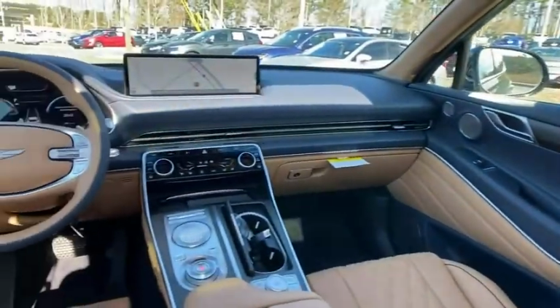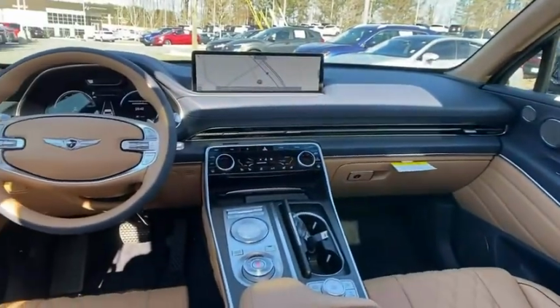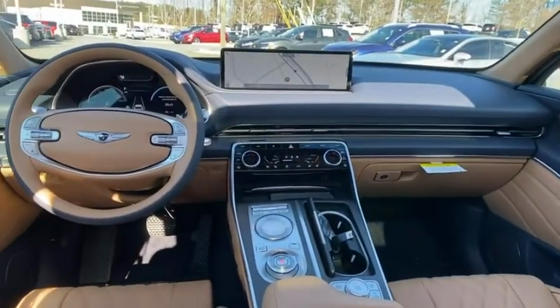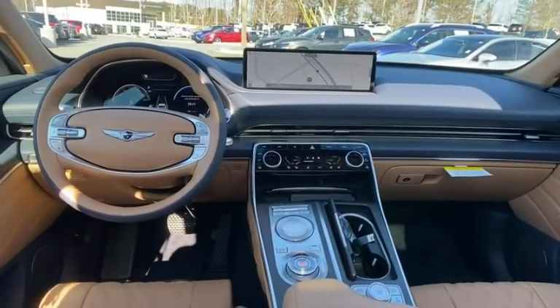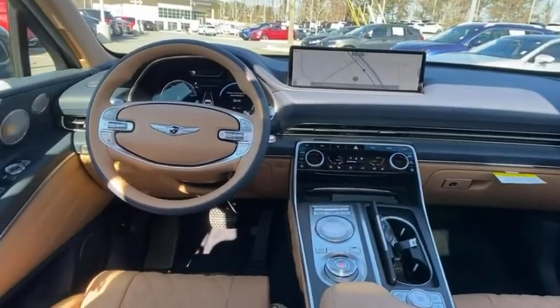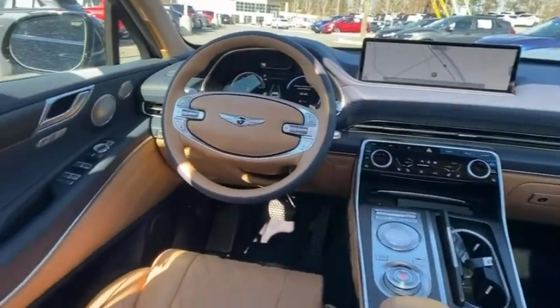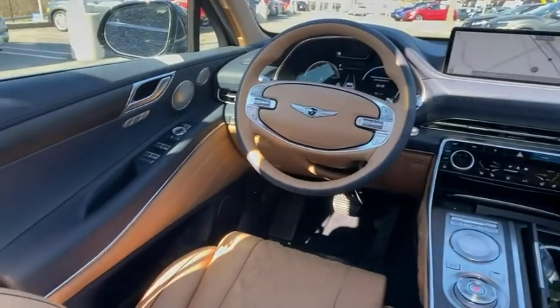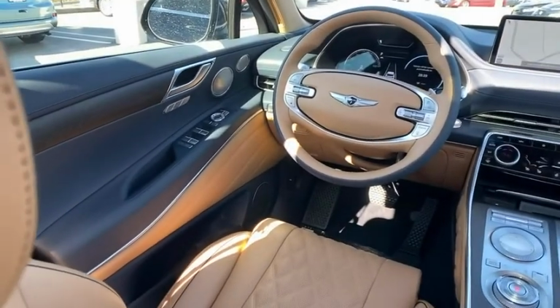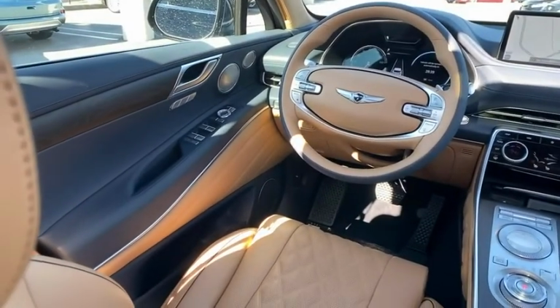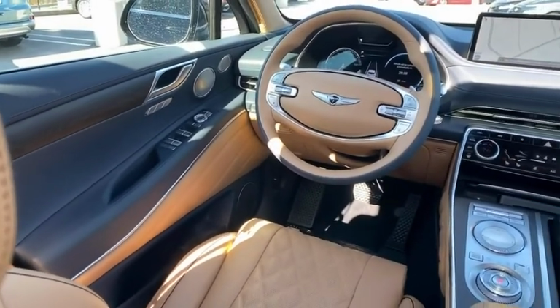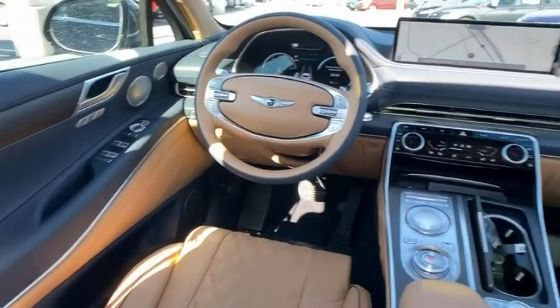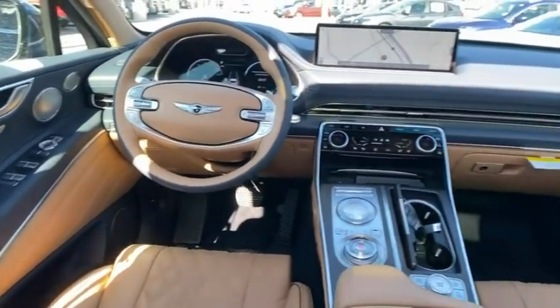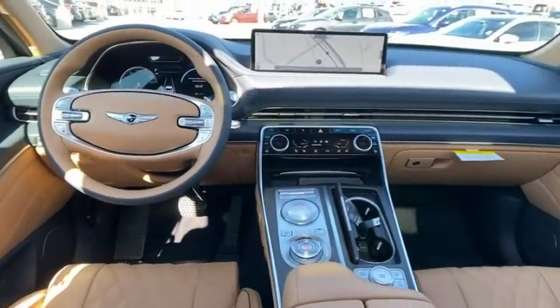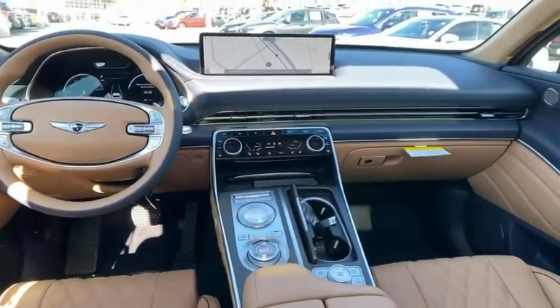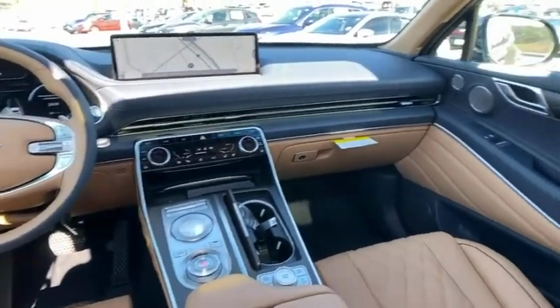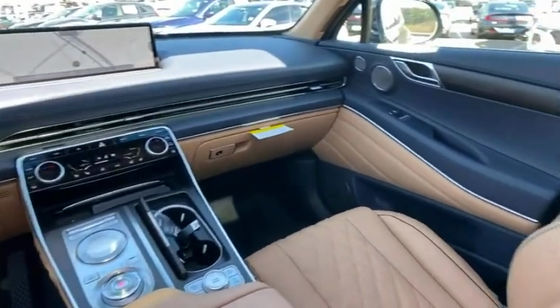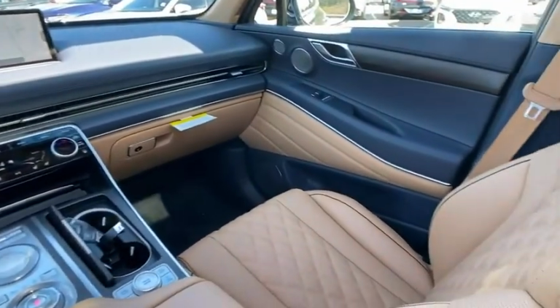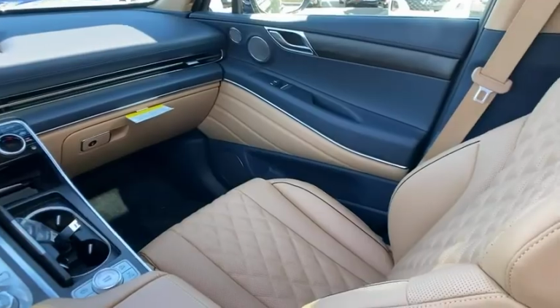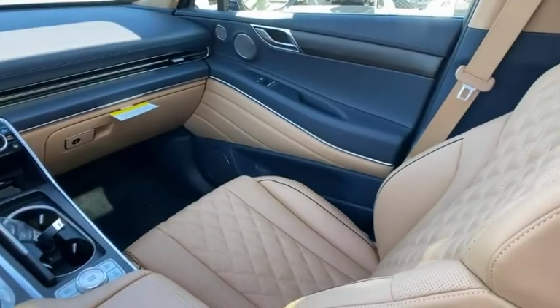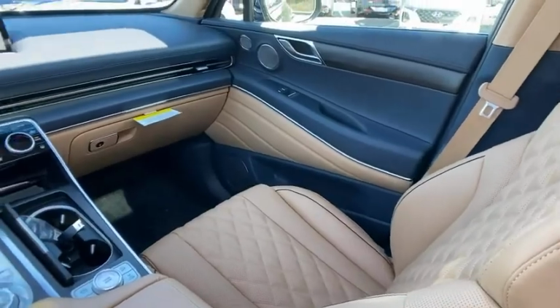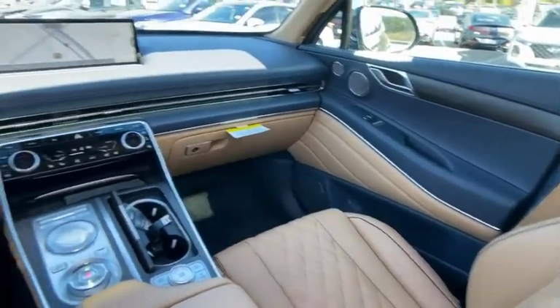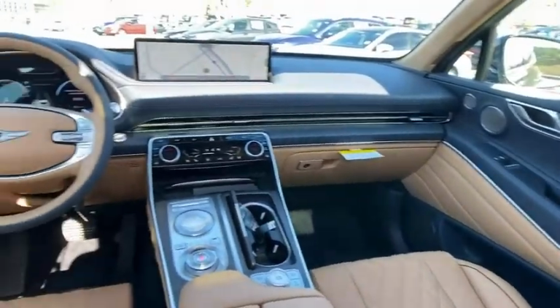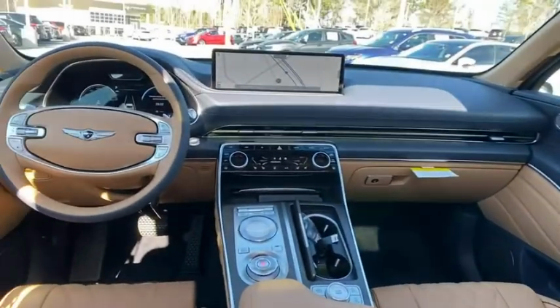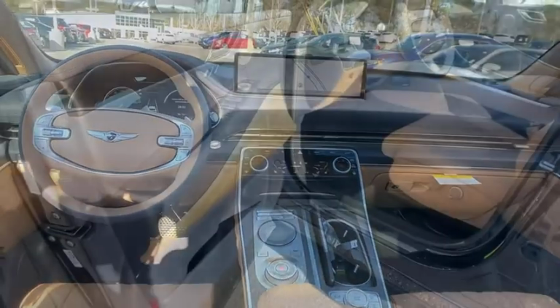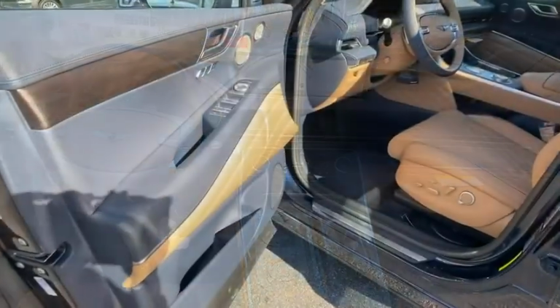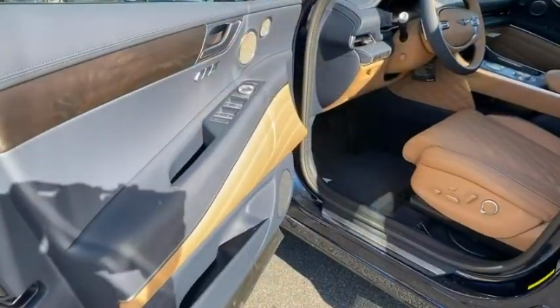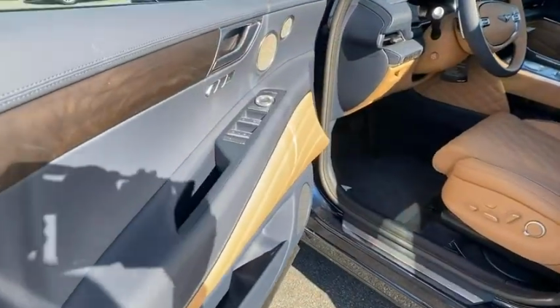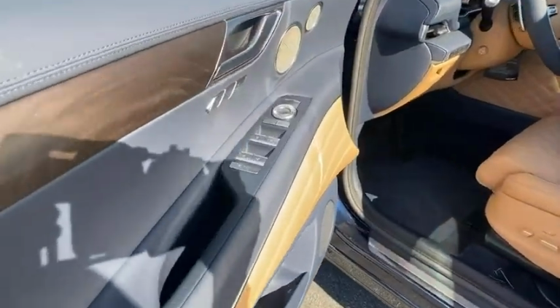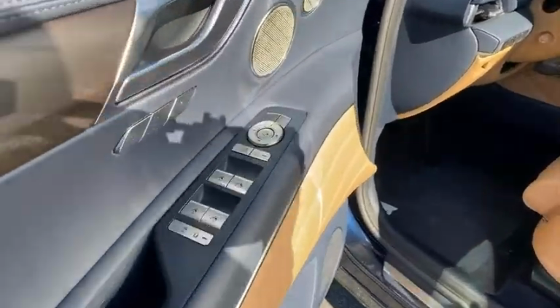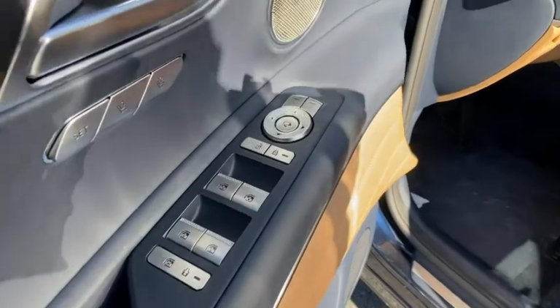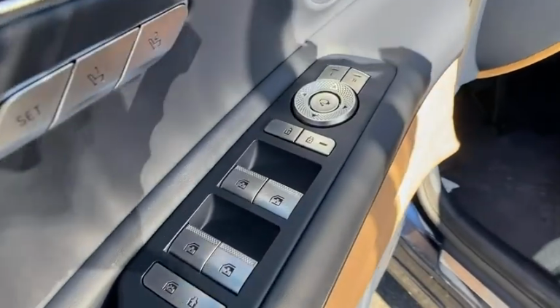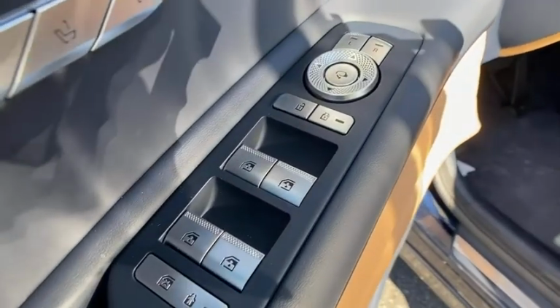Heated steering wheel, heated front seat, rear window defroster, security system, trip computer, power windows, compass, brake assist, and tachometer. Take this vehicle for a spin and see why so many shoppers are now proud owners.